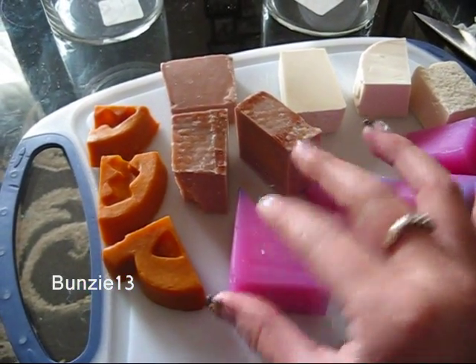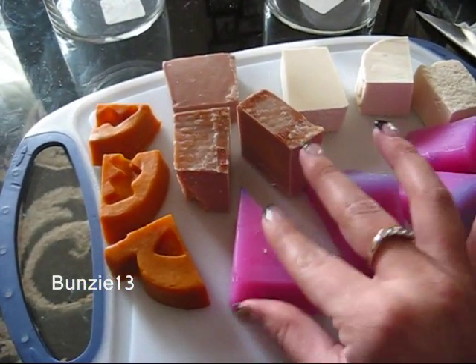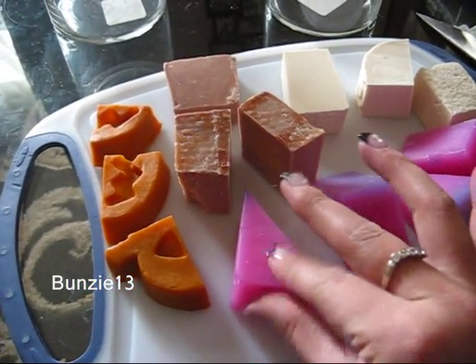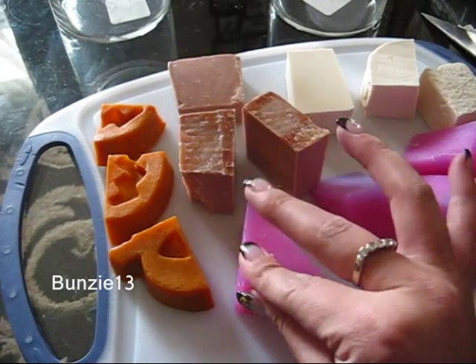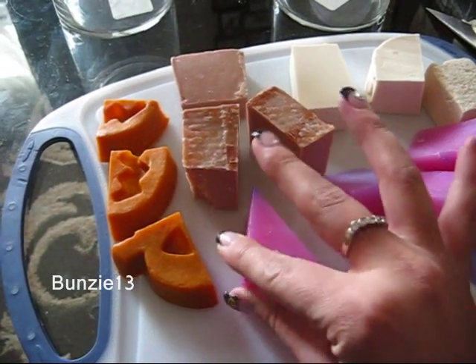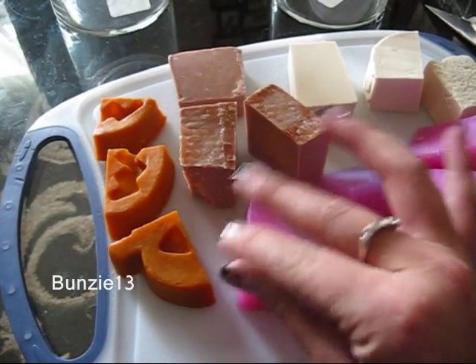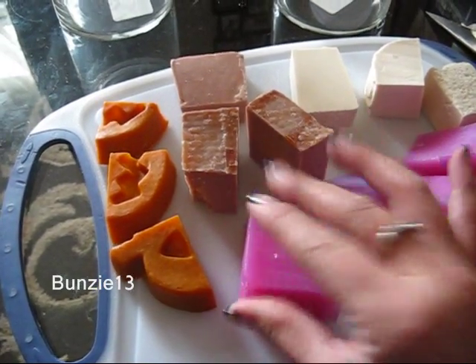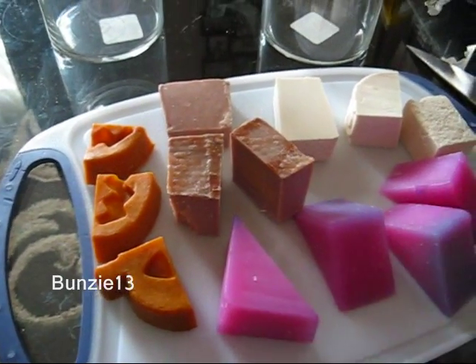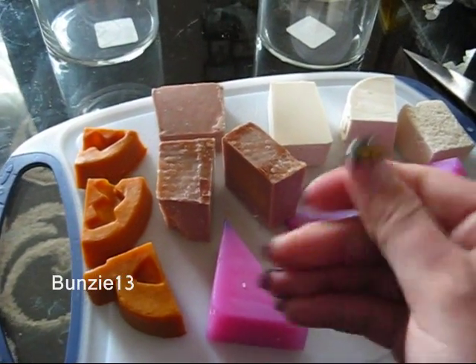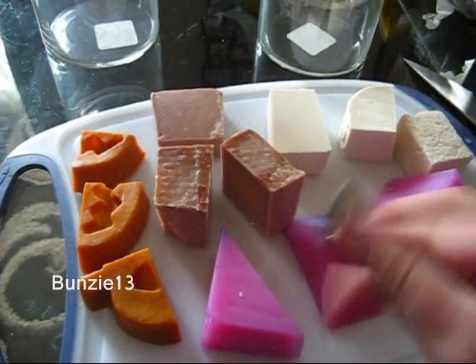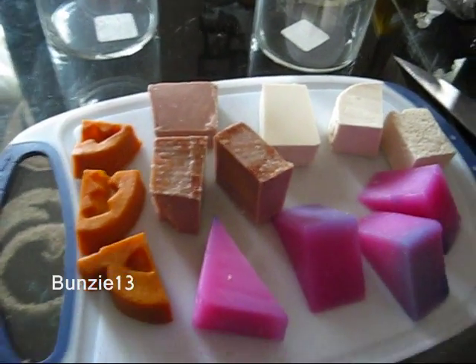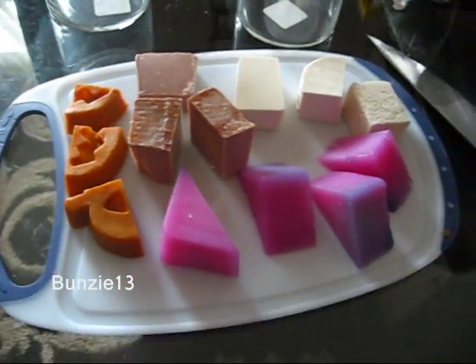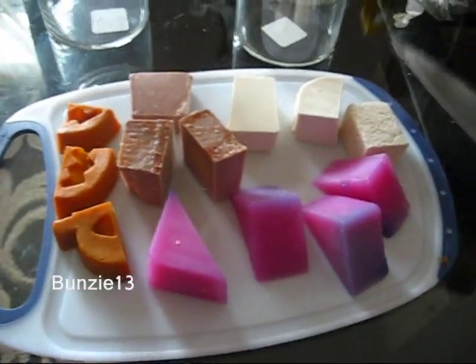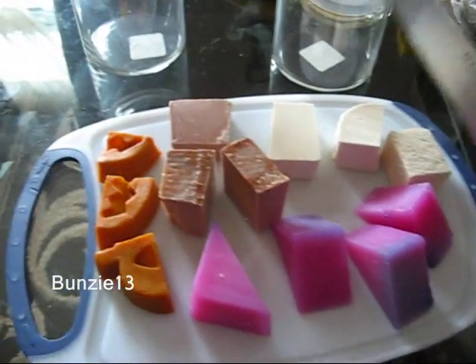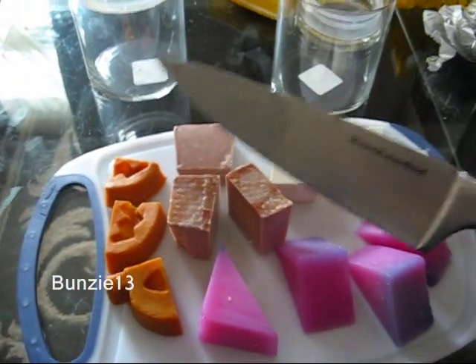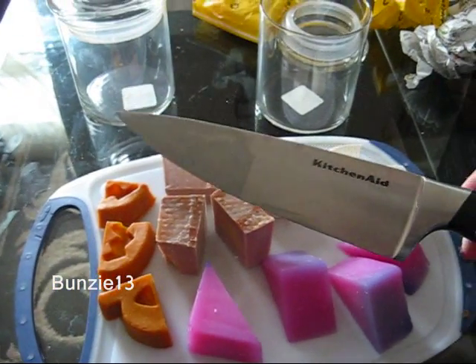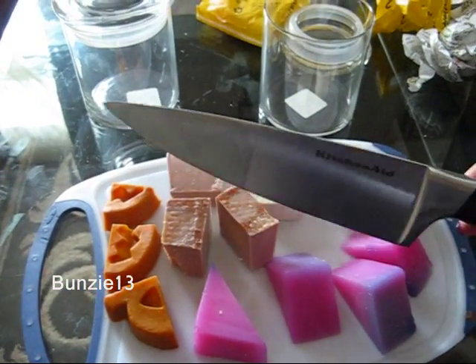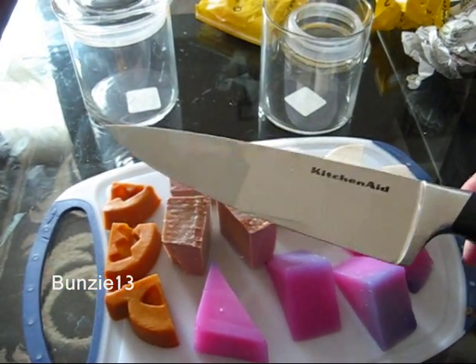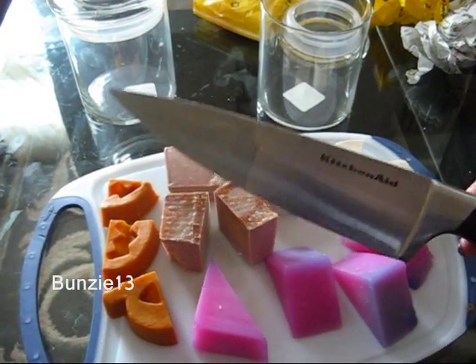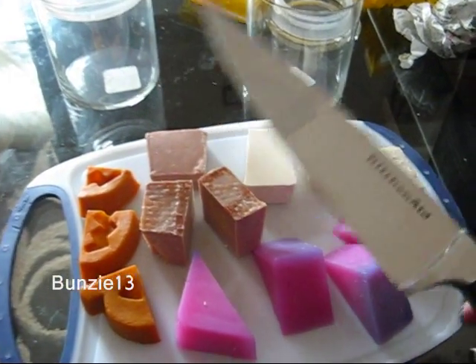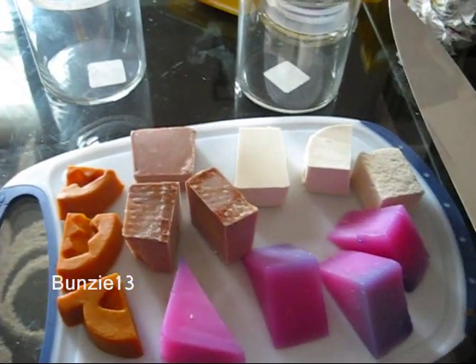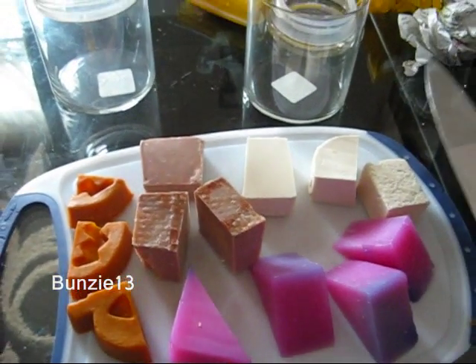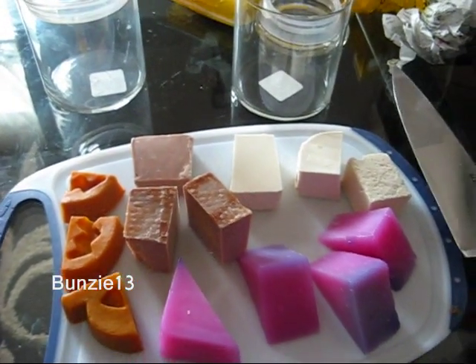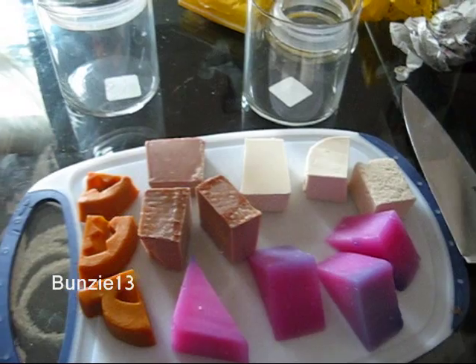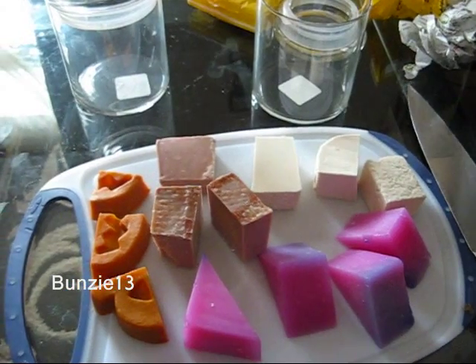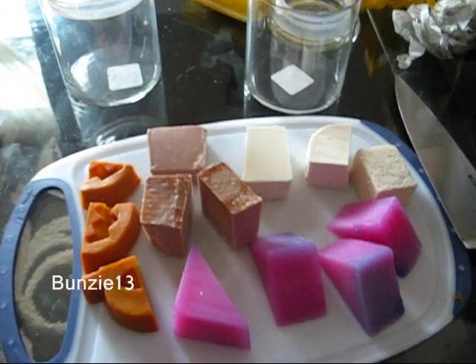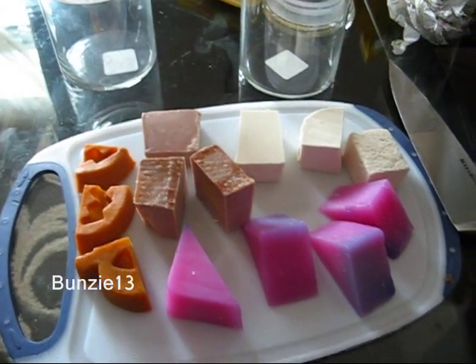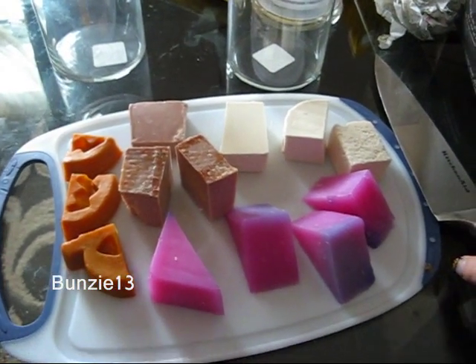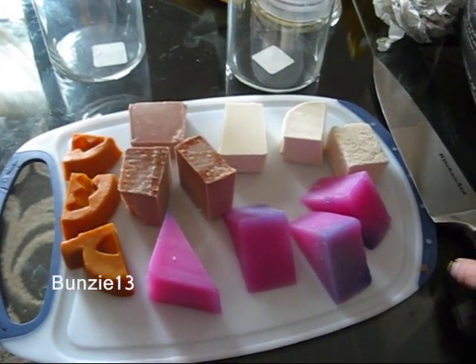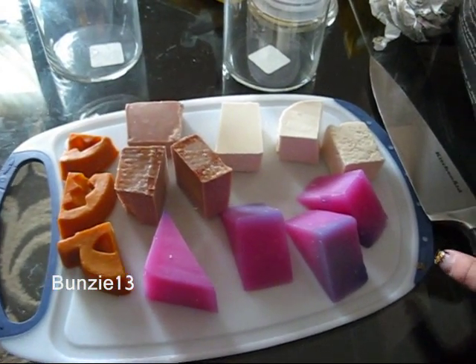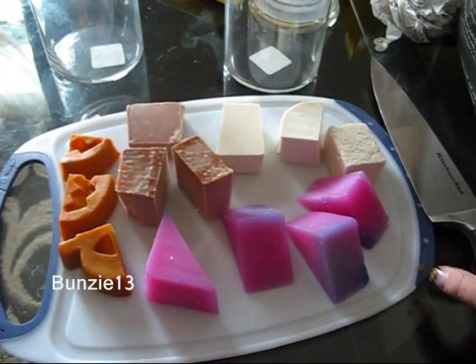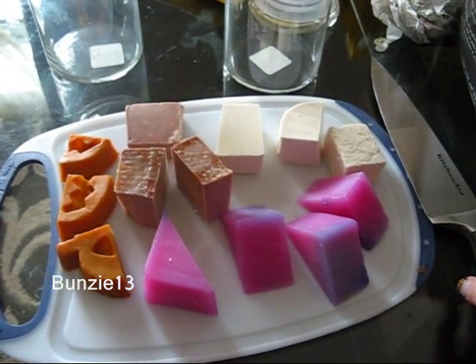You guys that use Lush soaps will know that they're quite soft — like even touching it, it's kind of creamy on your hands. All you need is a cutting board and a really good knife. This is my KitchenAid knife. Definitely if you are one of my younger subscribers, get your parents to help you or at least have them supervise you.